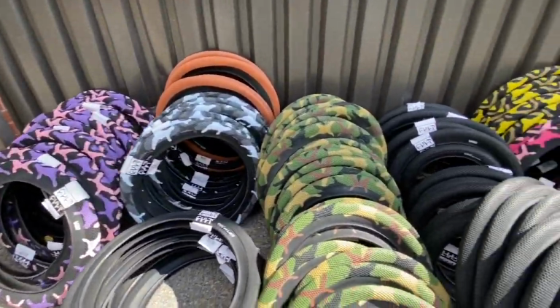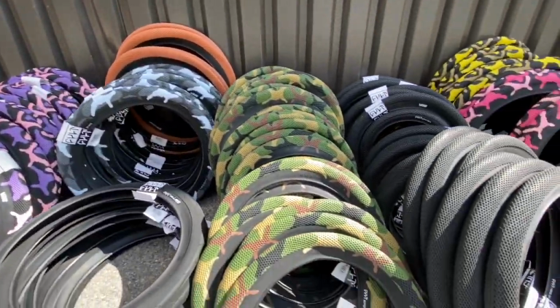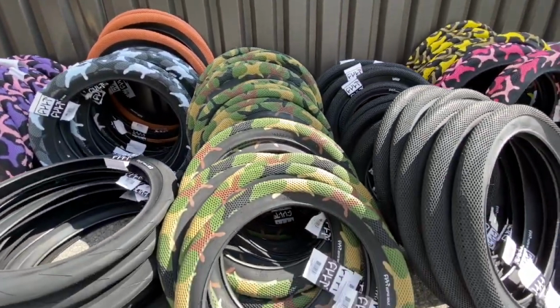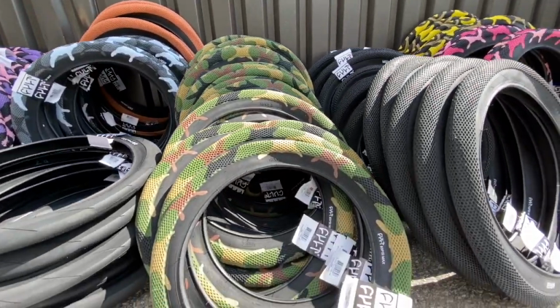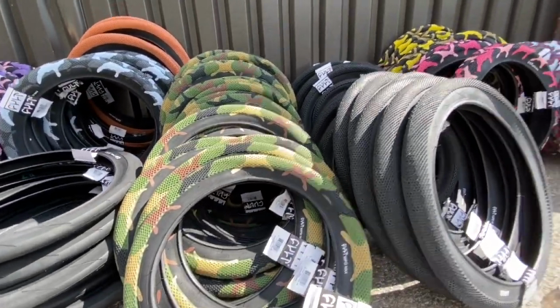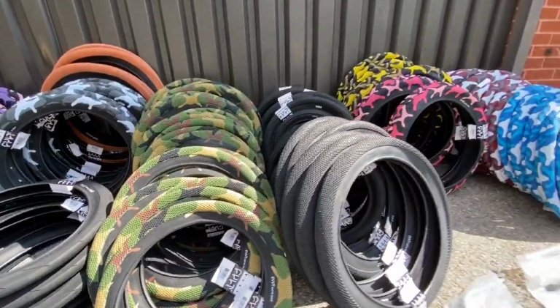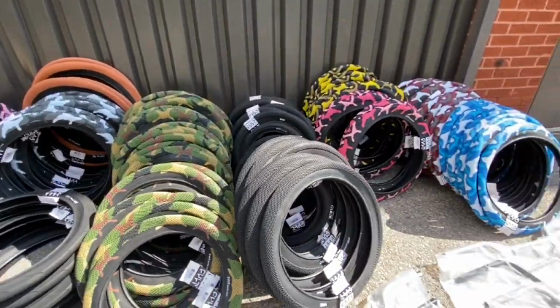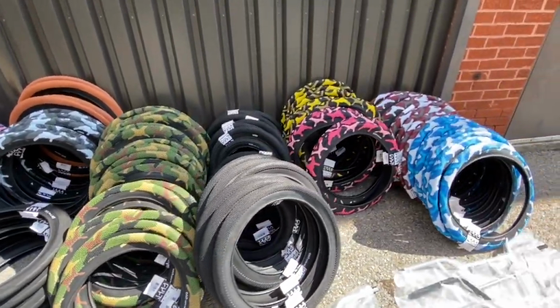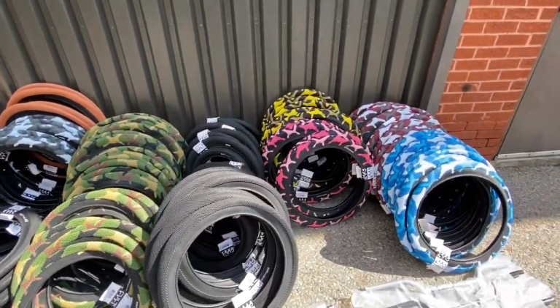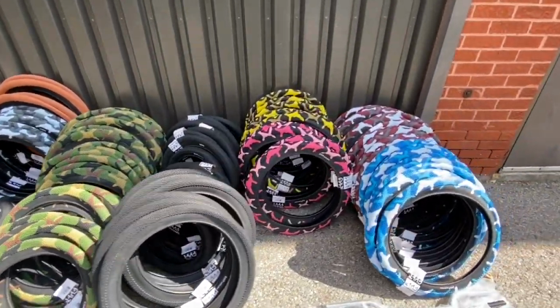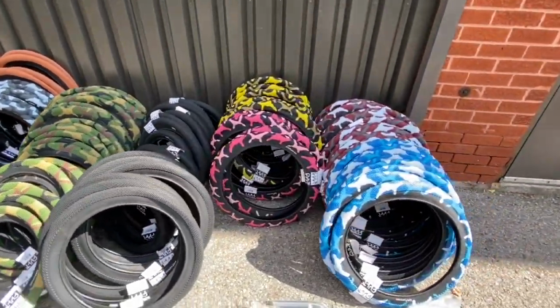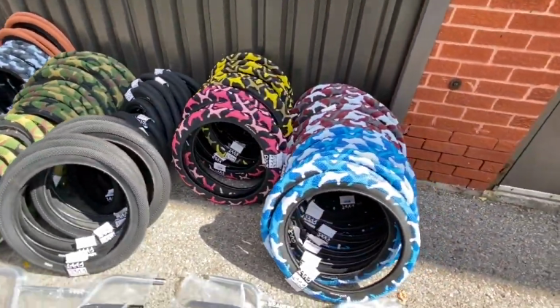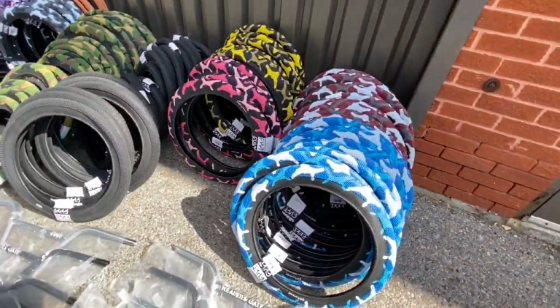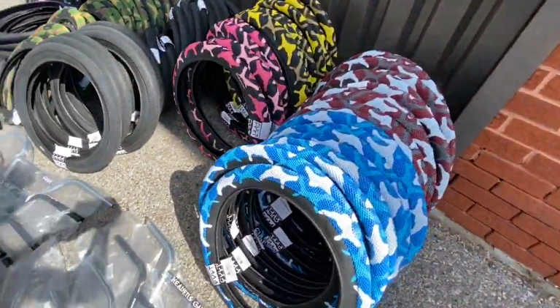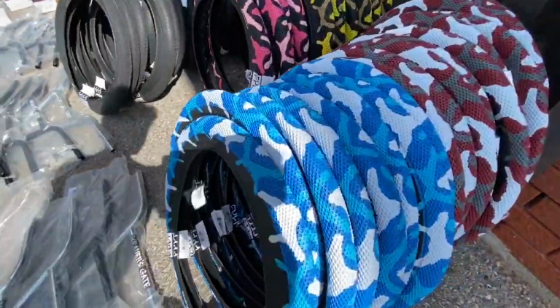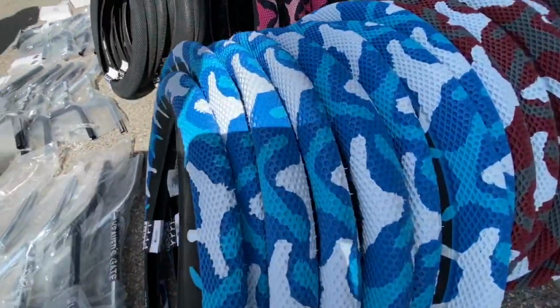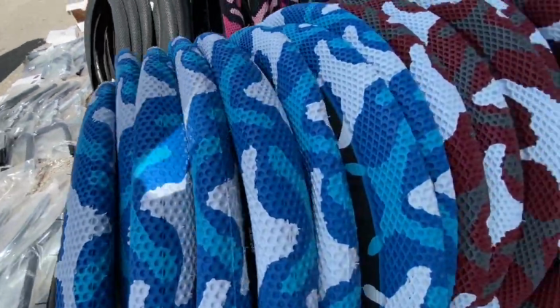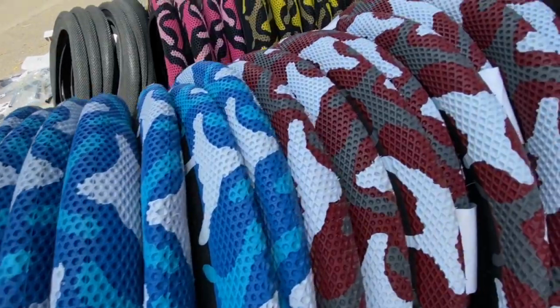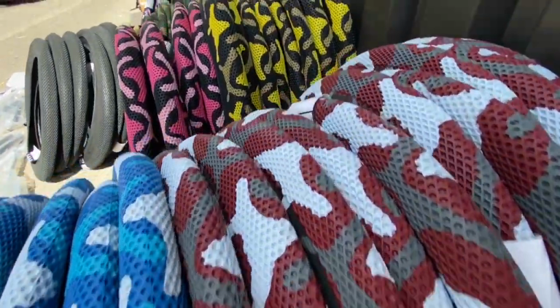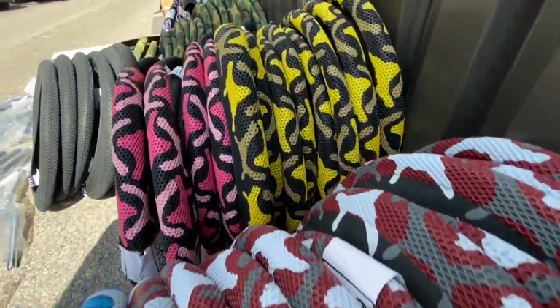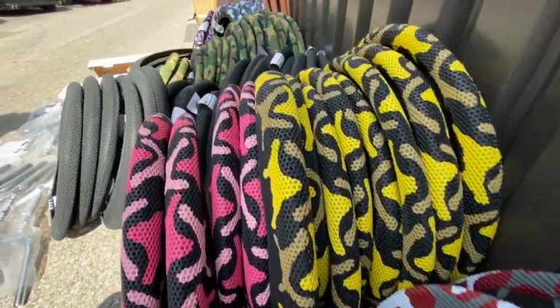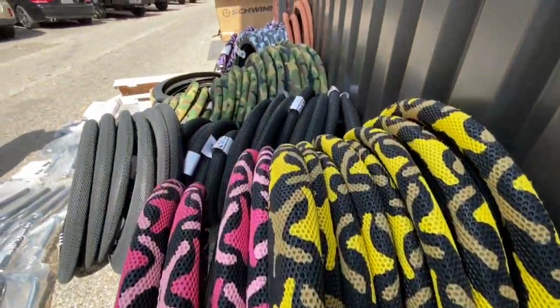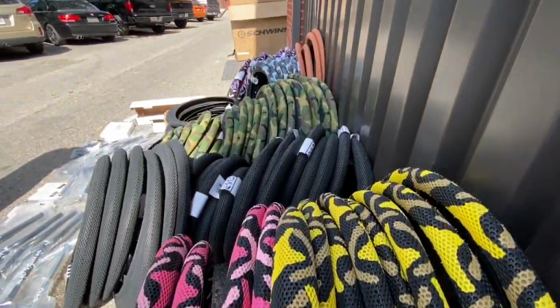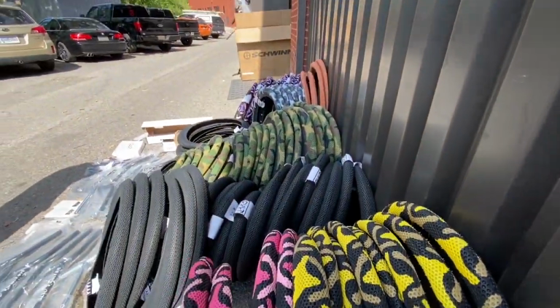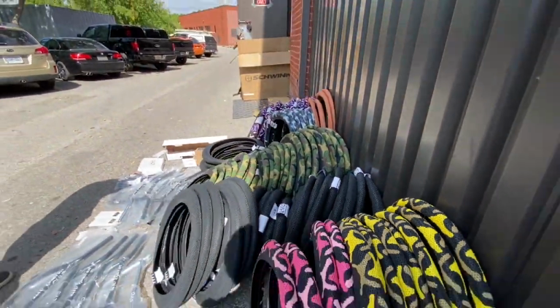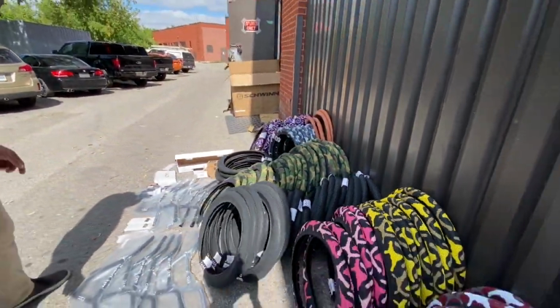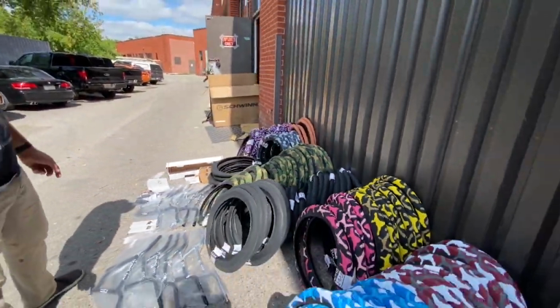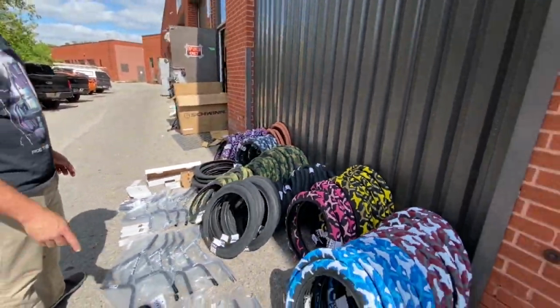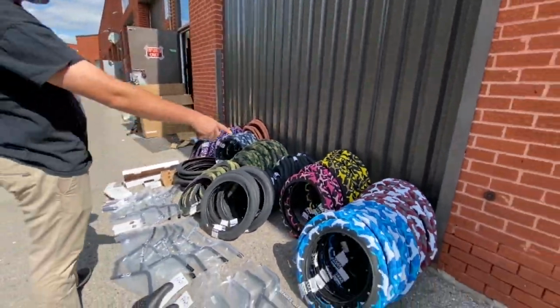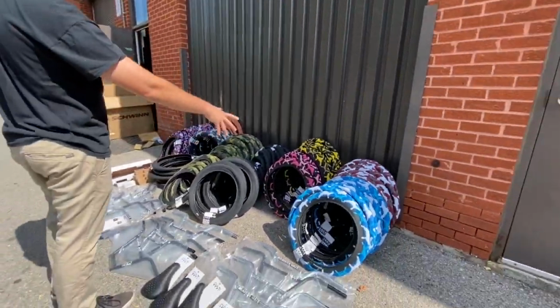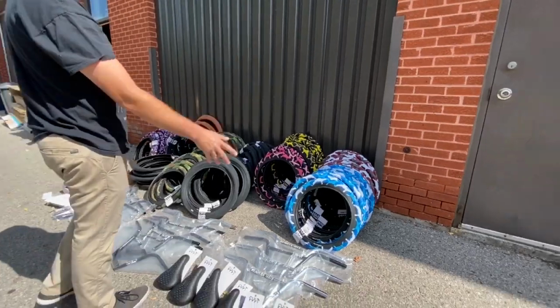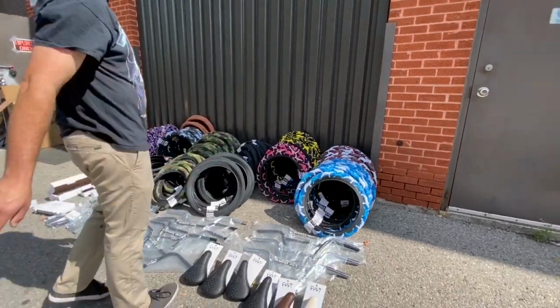Definitely check that one out. Then we got the classic Cult Man's tires — they come in 12, 14, 16, 20, 26, and 29 inch. If you're looking for a certain color, make sure you order online or come to the store because they're not going to last long. Pink is already sold out.